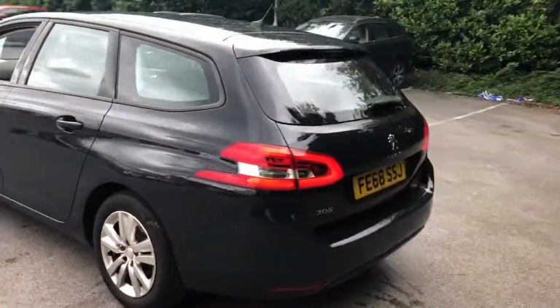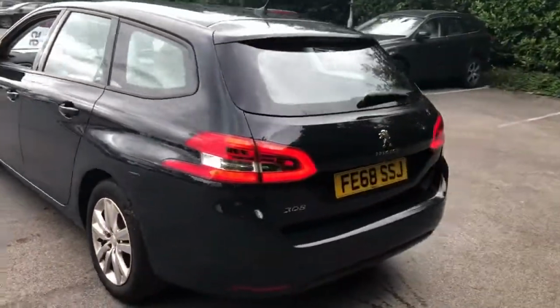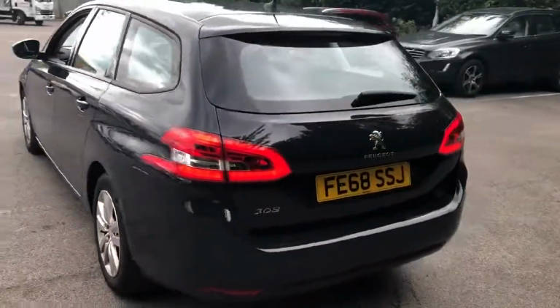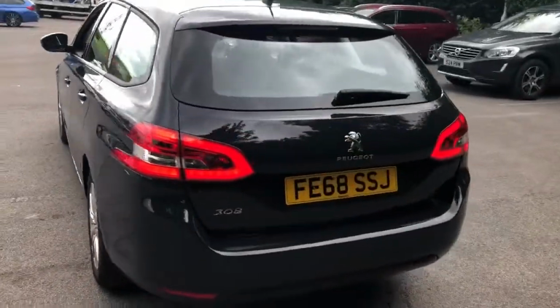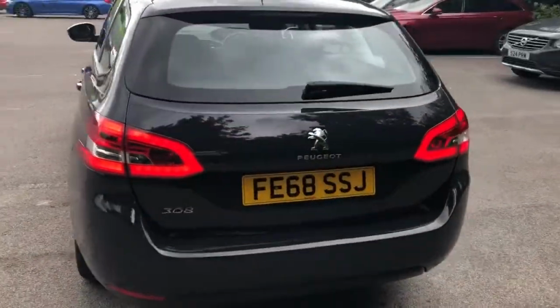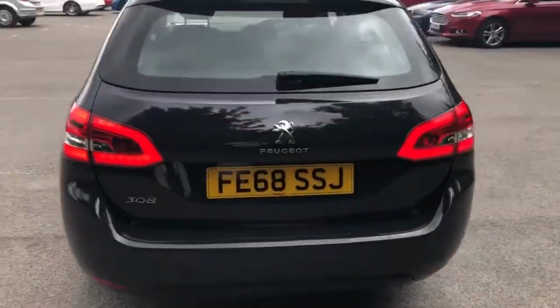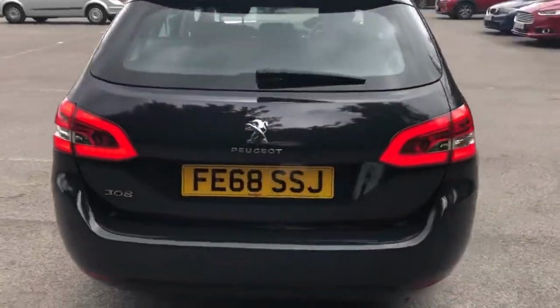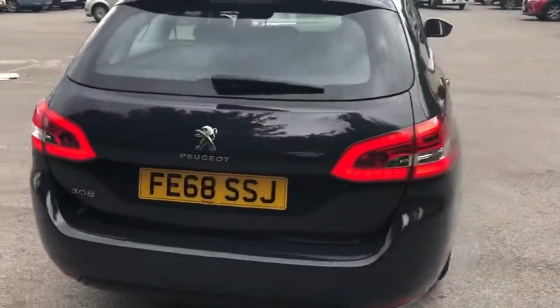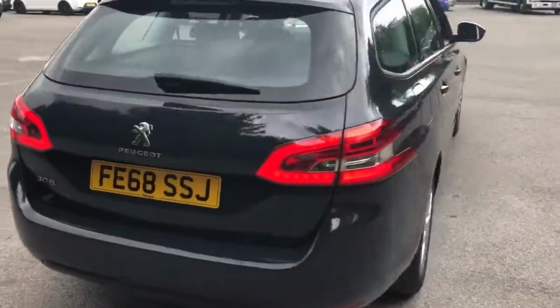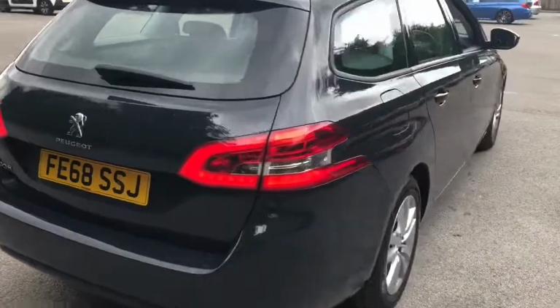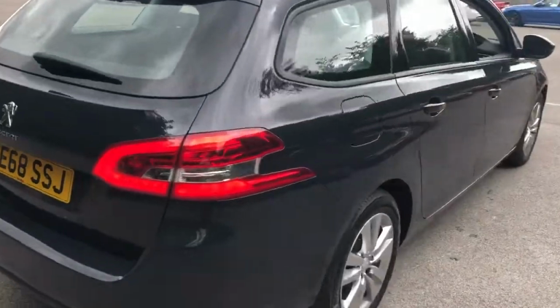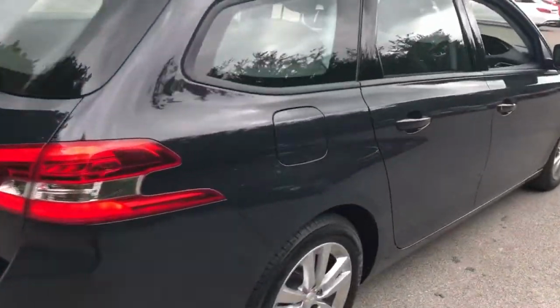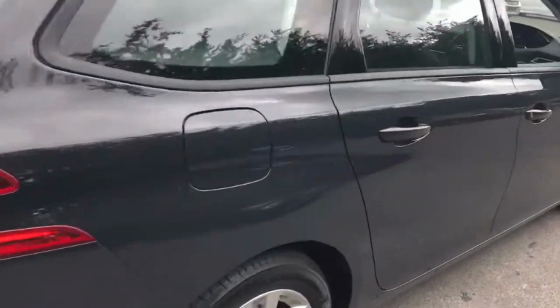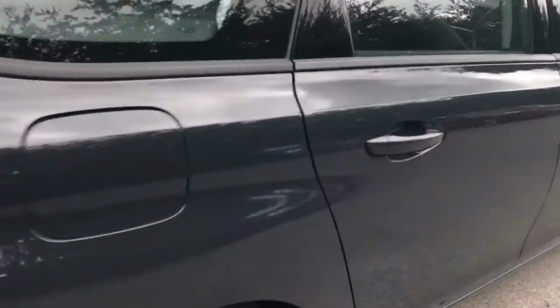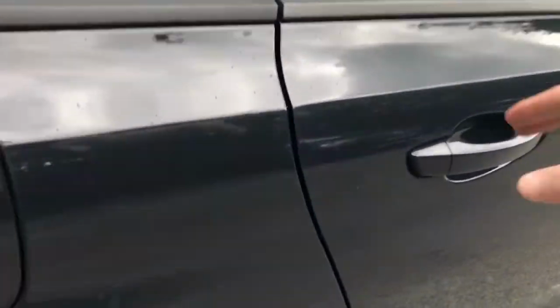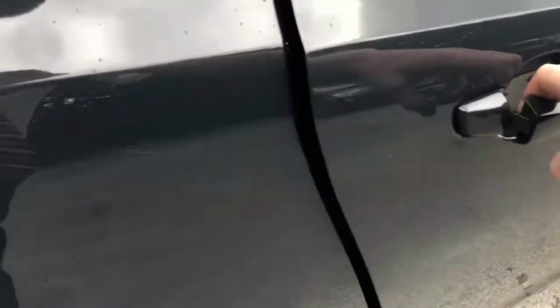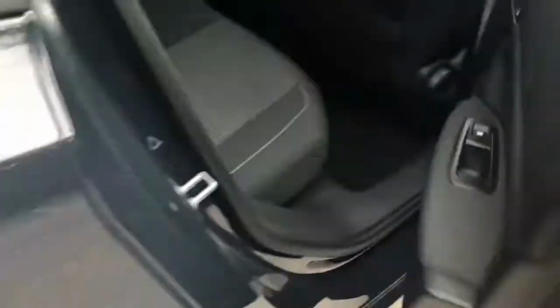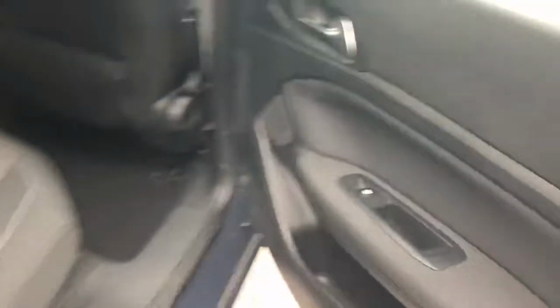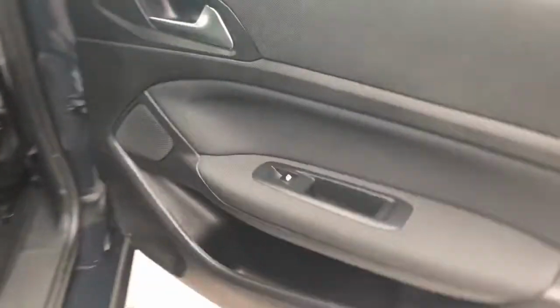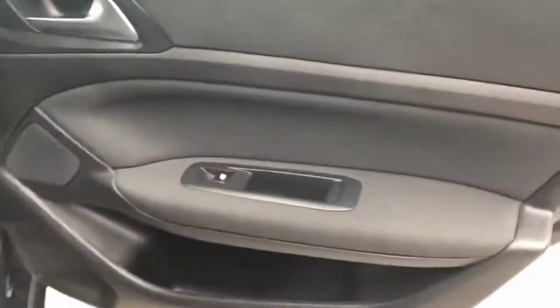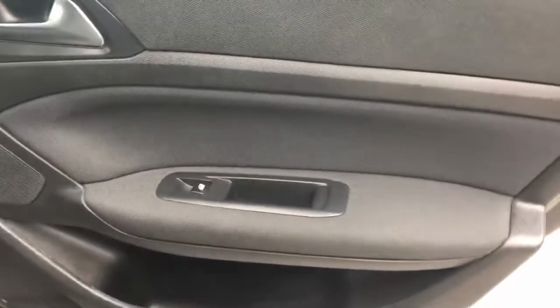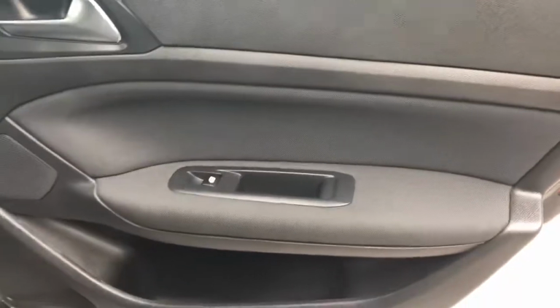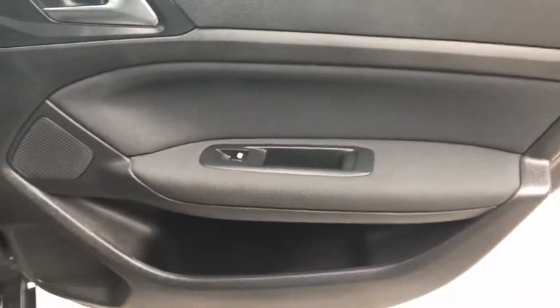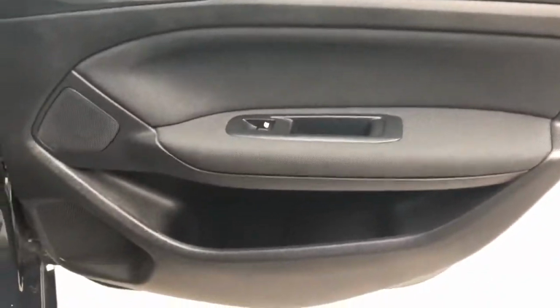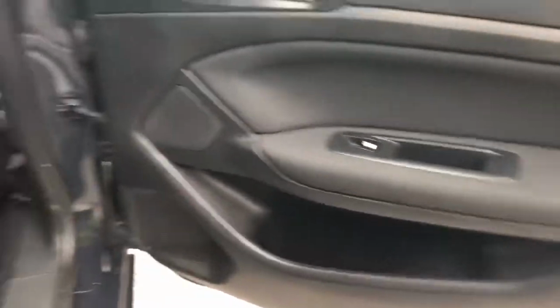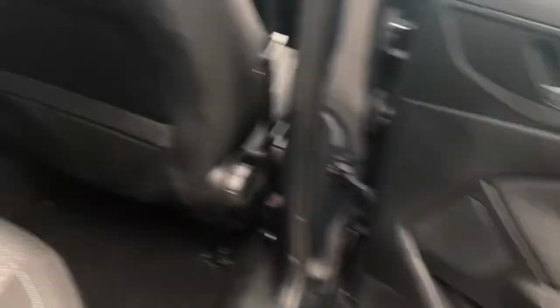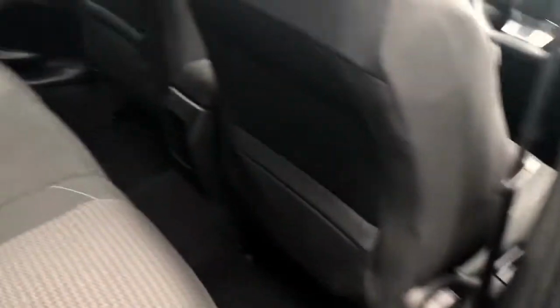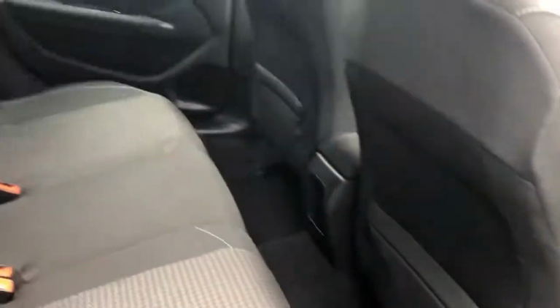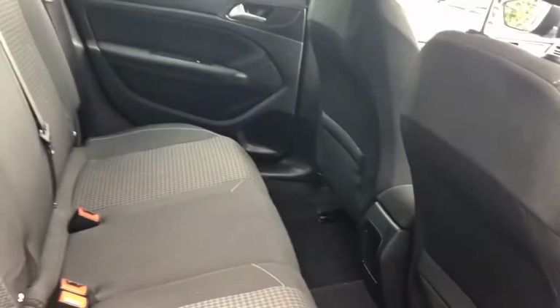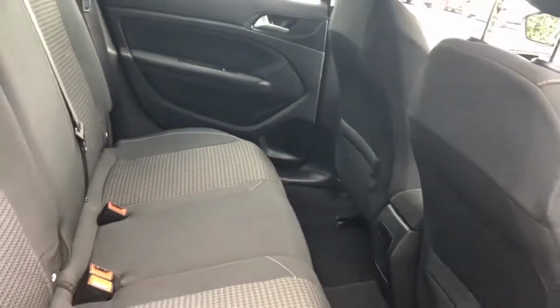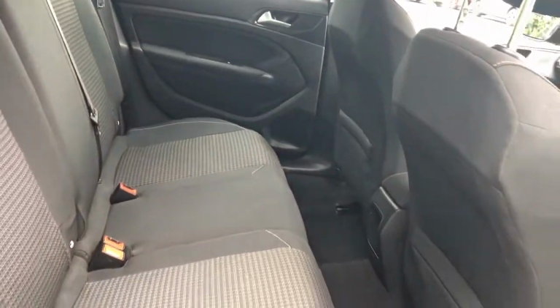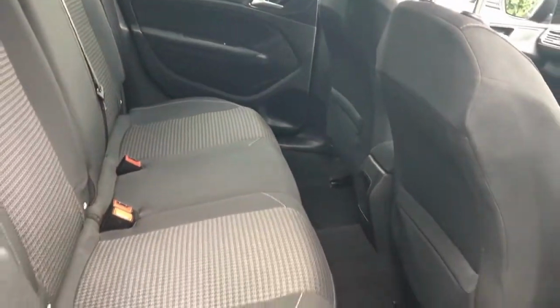We have rear parking sensors and a large boot. If you do need more space, the rear seats have a 60-40 split. We have rear electric windows with rear storage pockets, and isofix tethers.